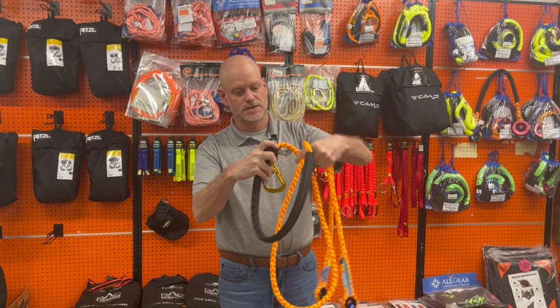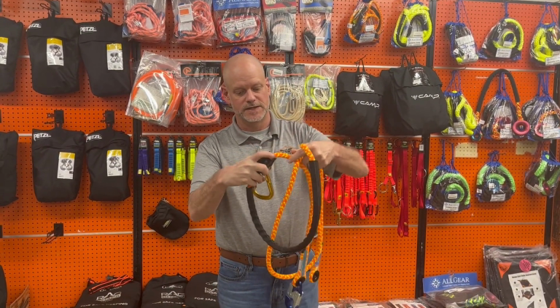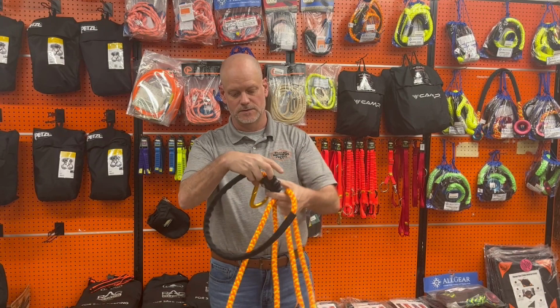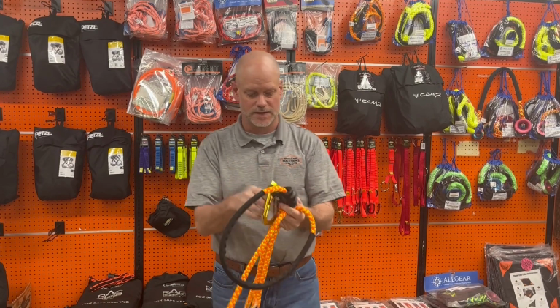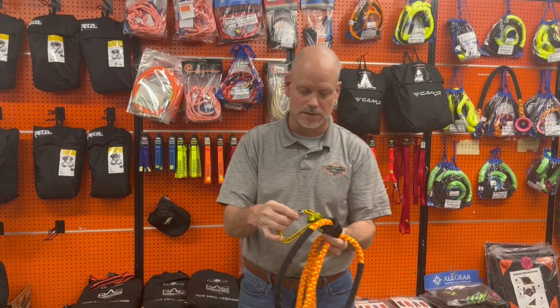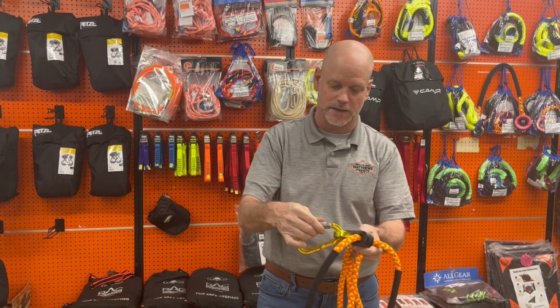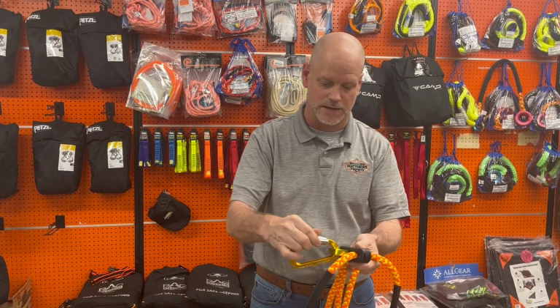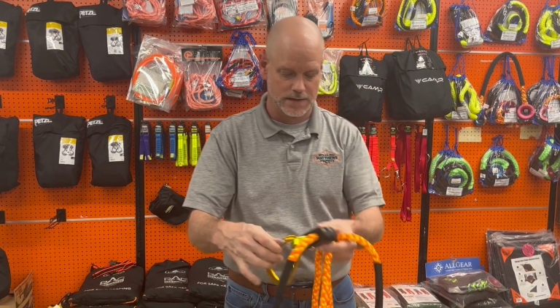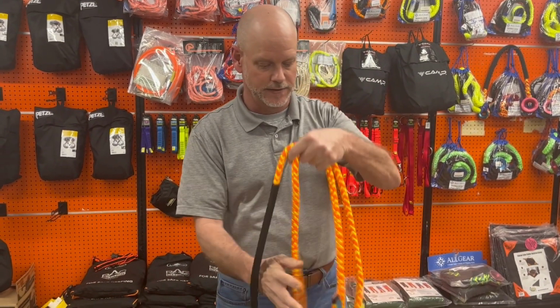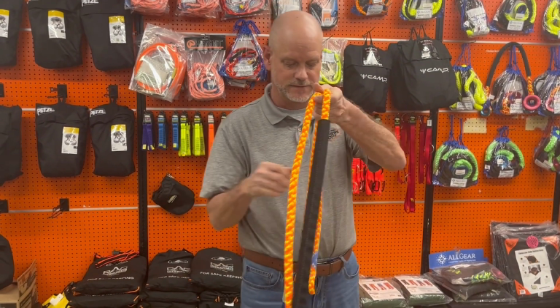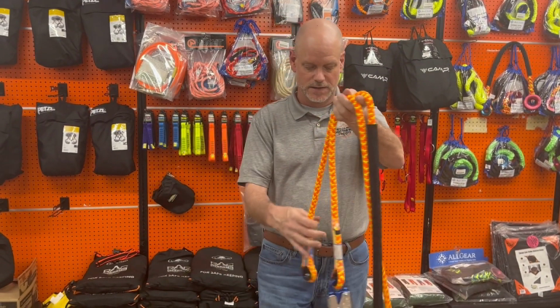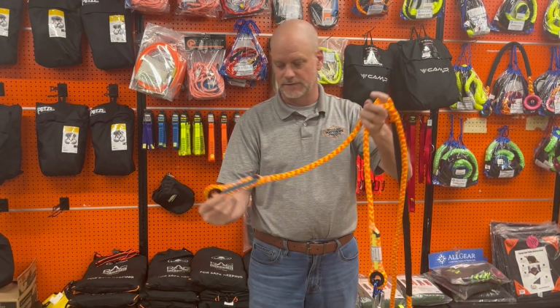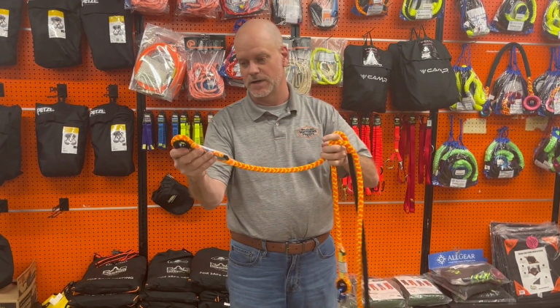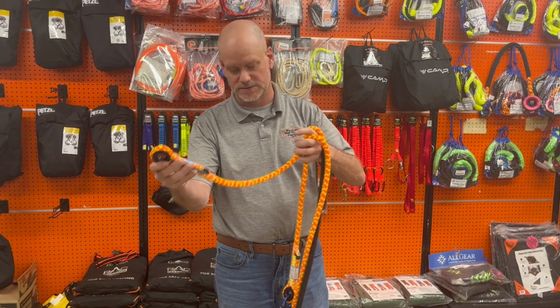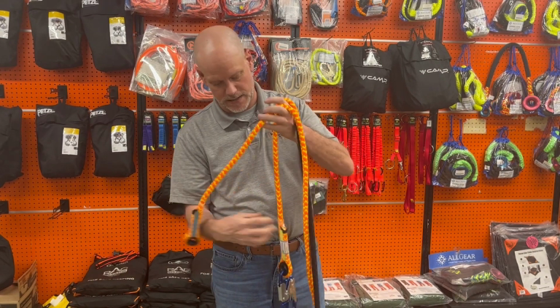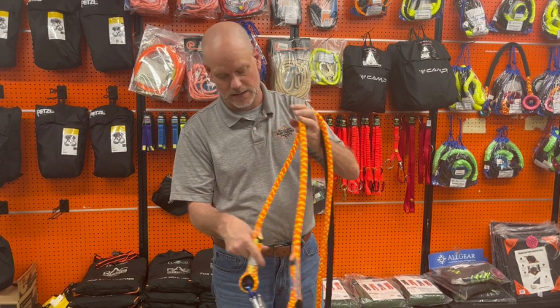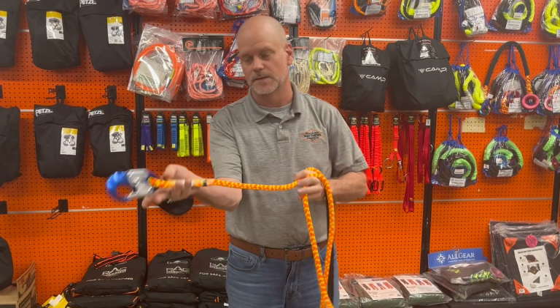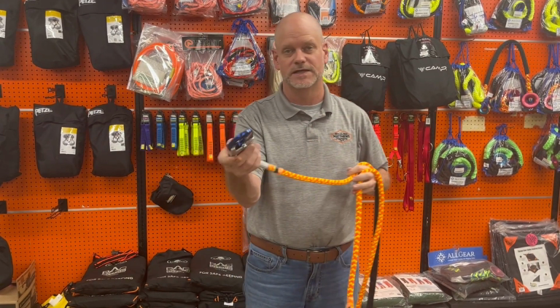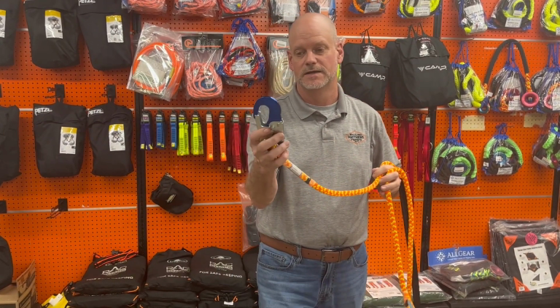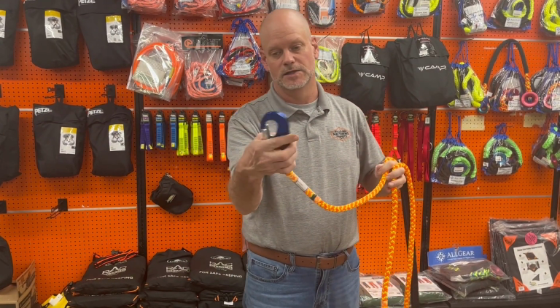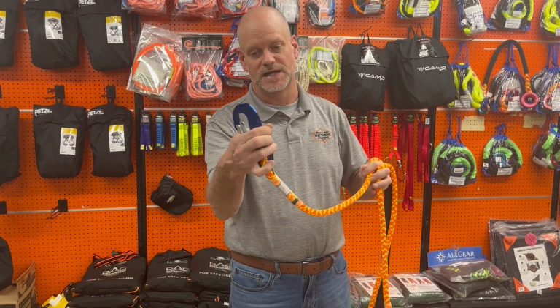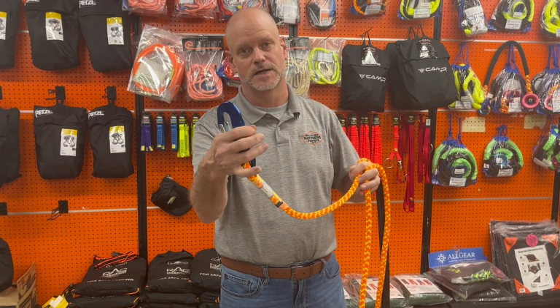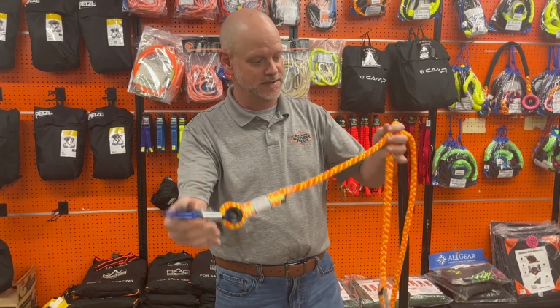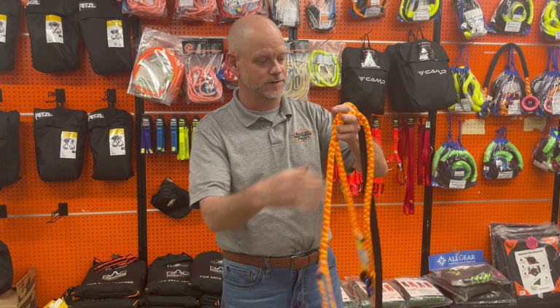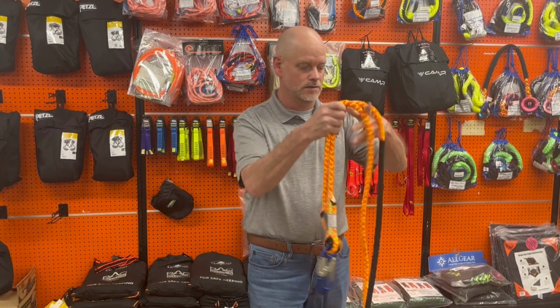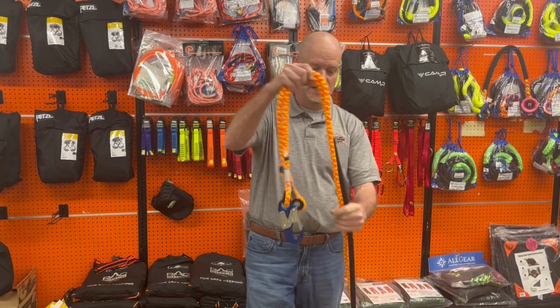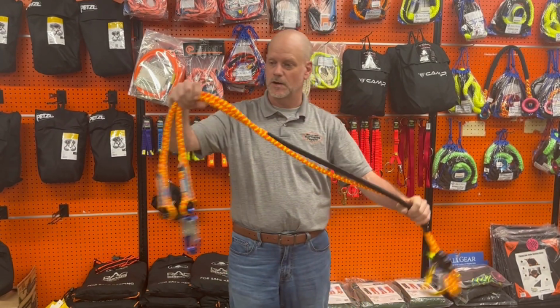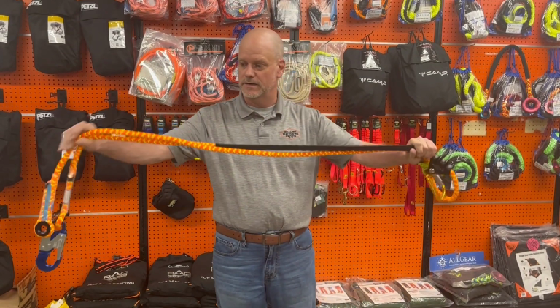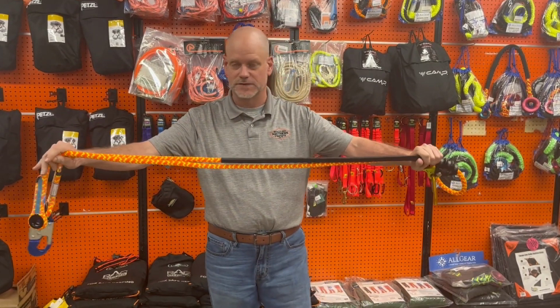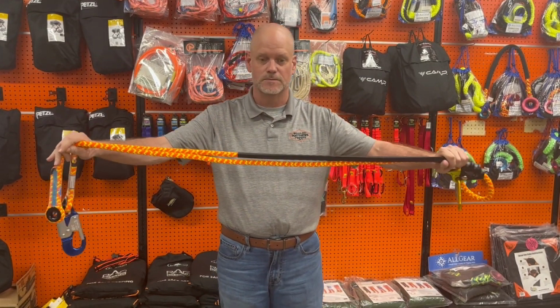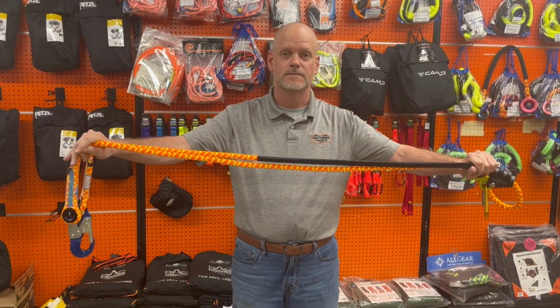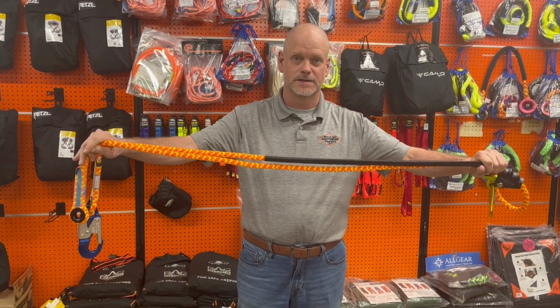You also have your double locking carabiner right here, and on the end of the 10-foot you have the eye swivel right here. It also comes with an aluminum snap hook right here. So it's 10 feet long, comes from All-Gear, half-inch rope. Have a good day.